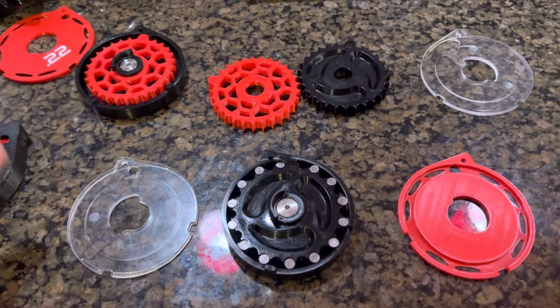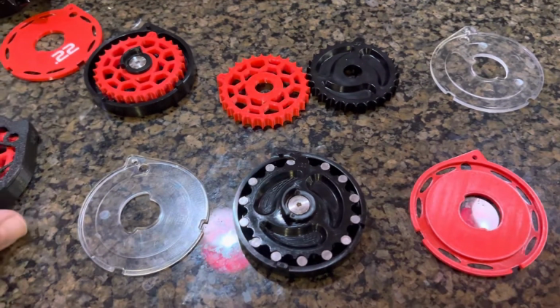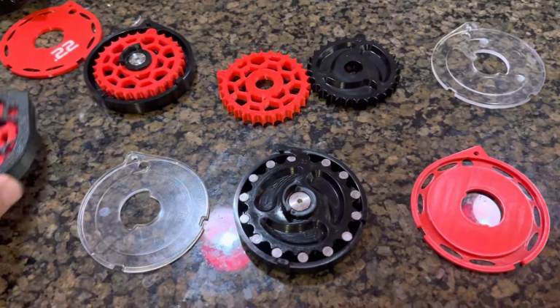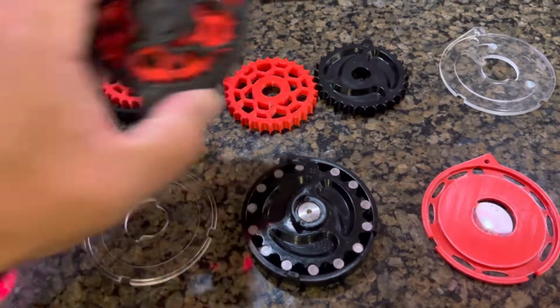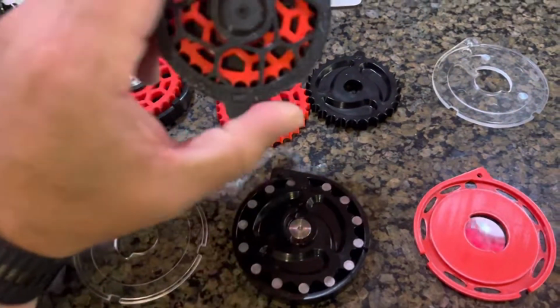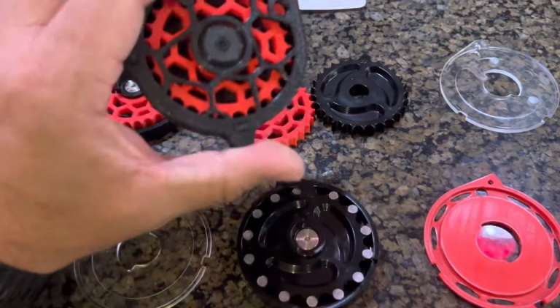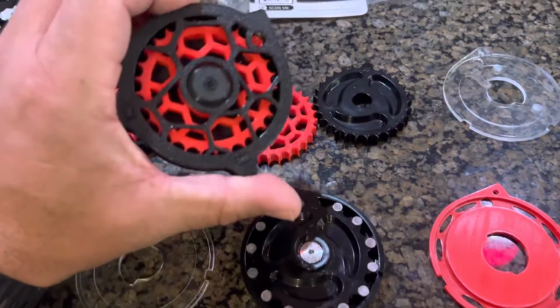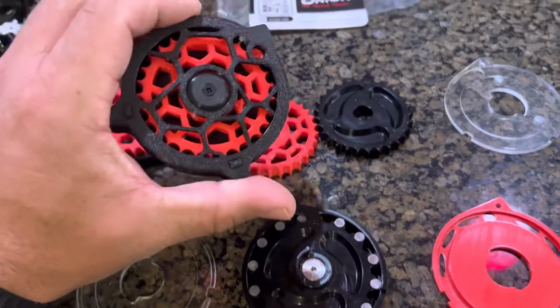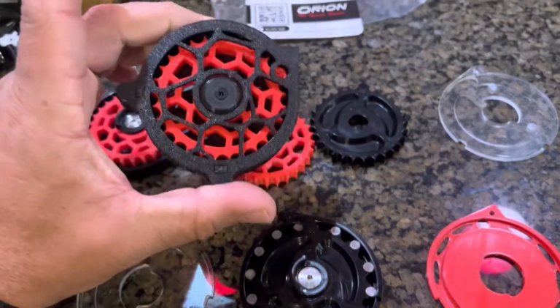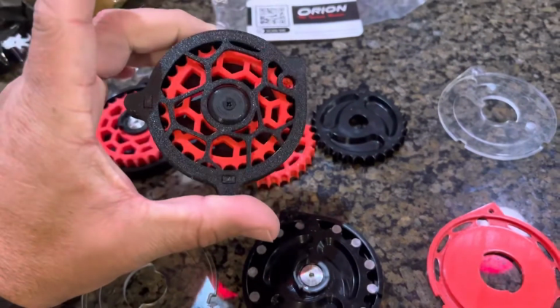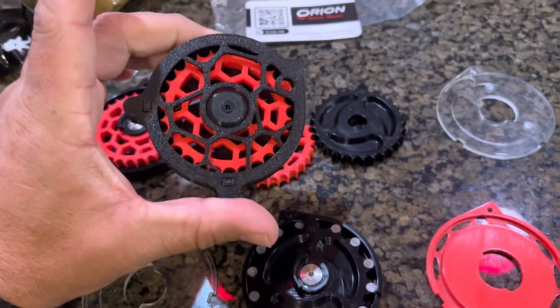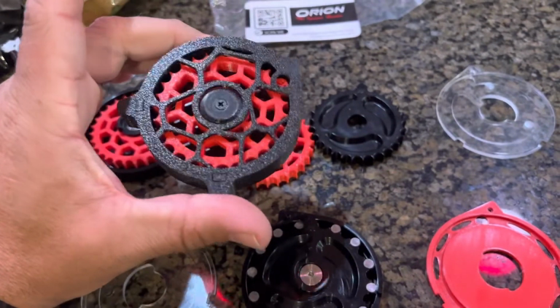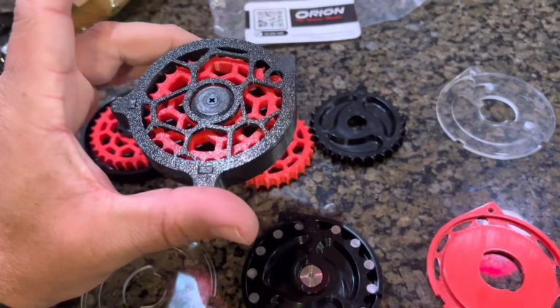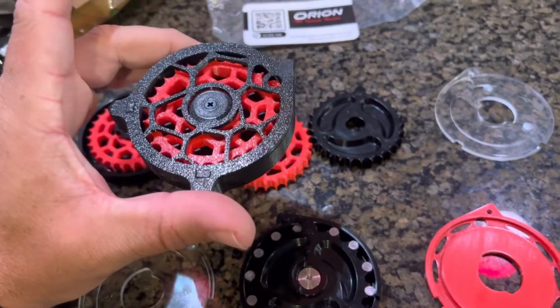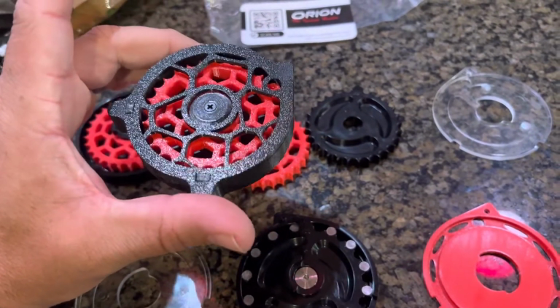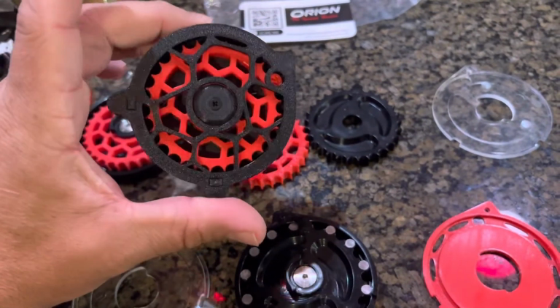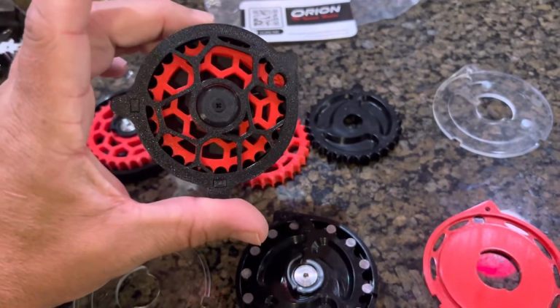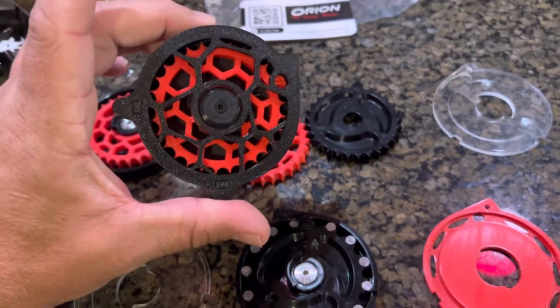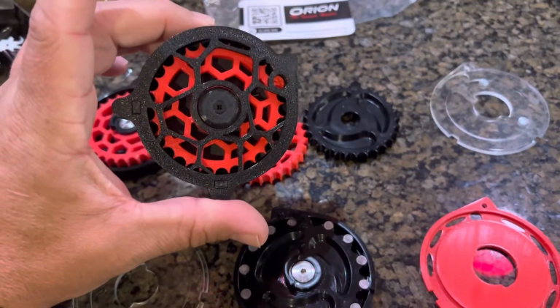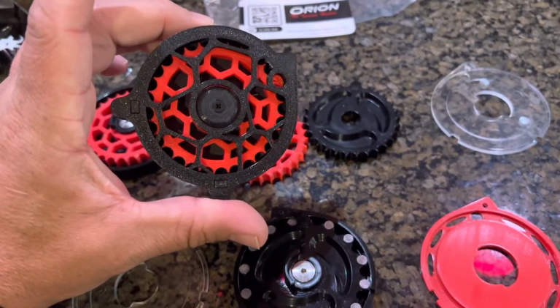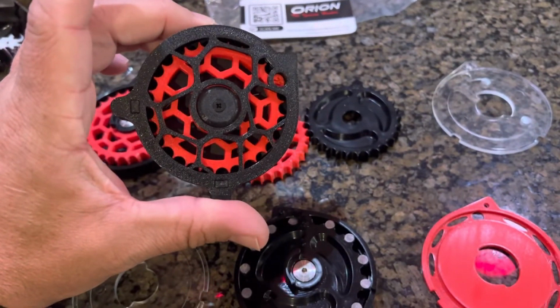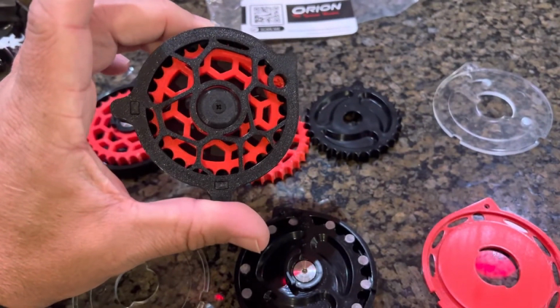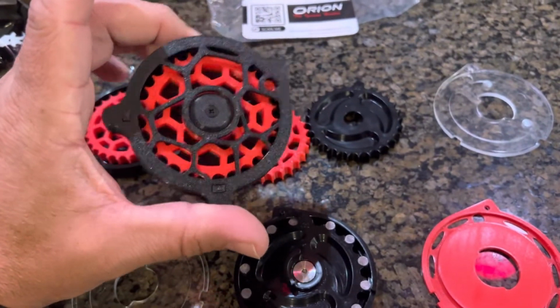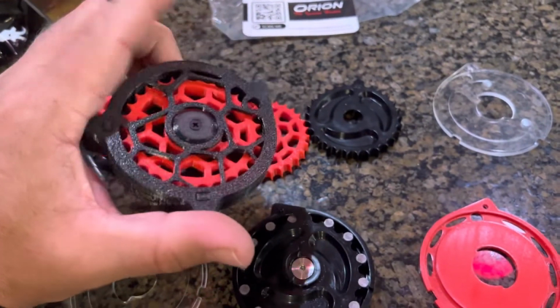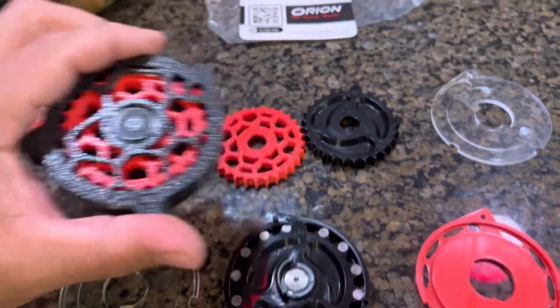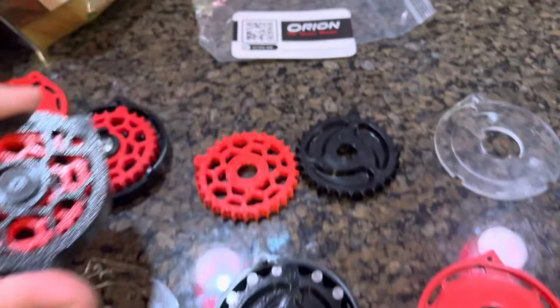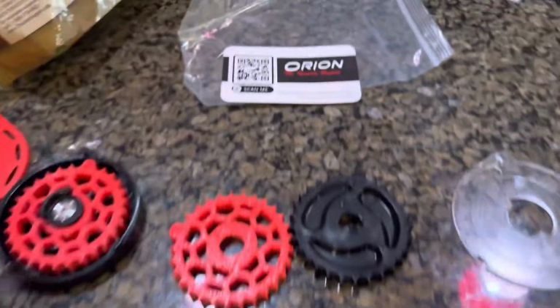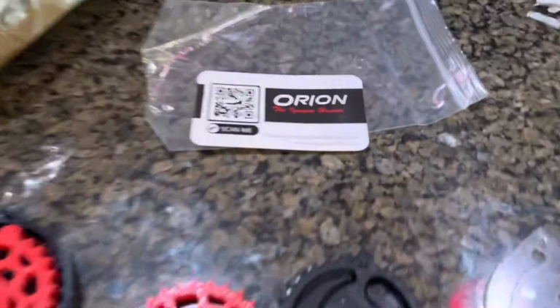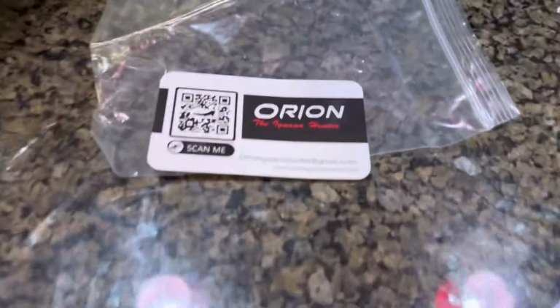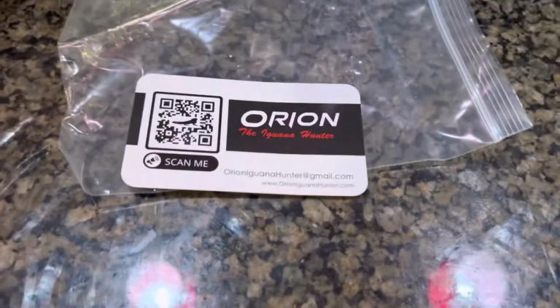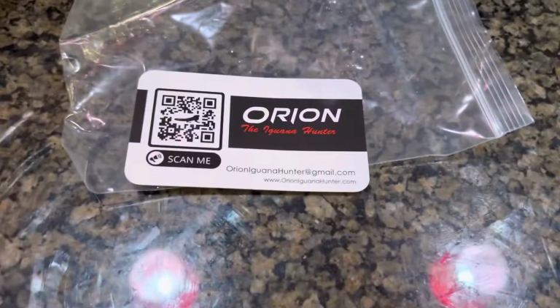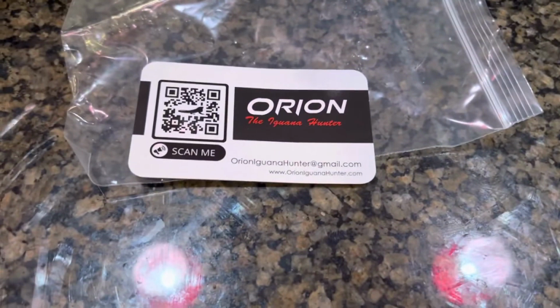I'll be putting these through their paces on my next NRL 22 match. Orion Iguana Hunter — magazine conversions and magazines.